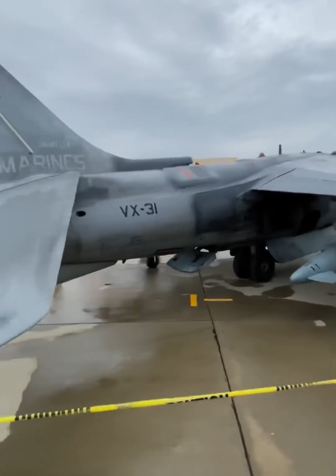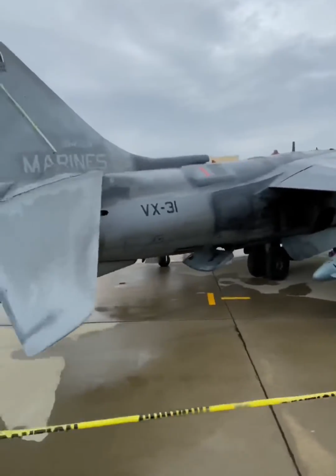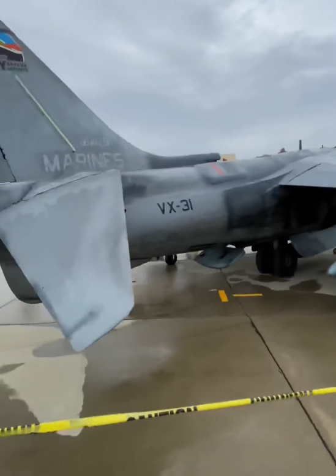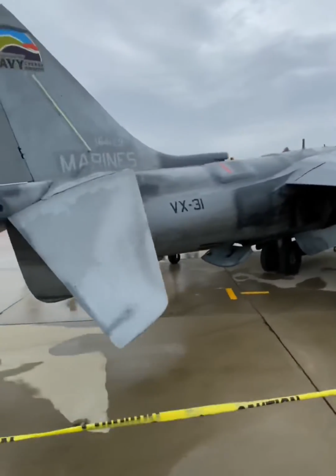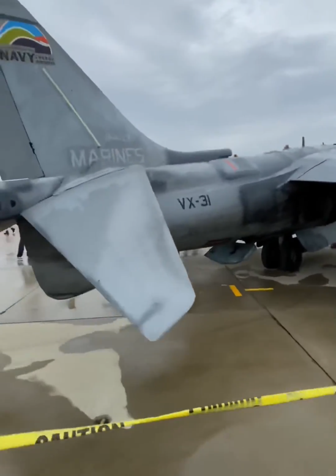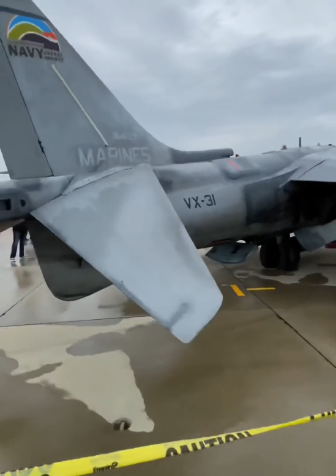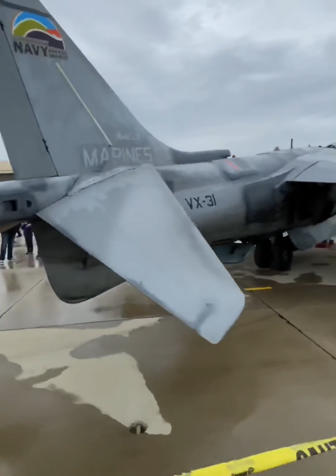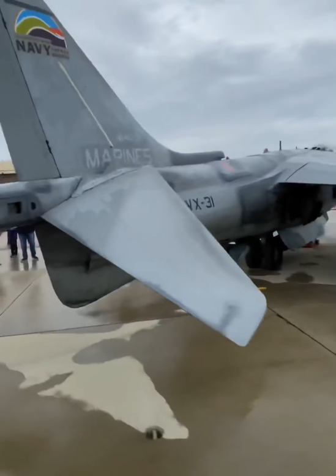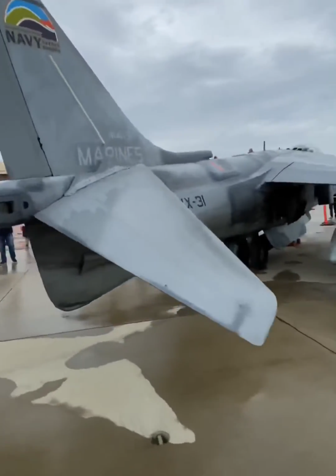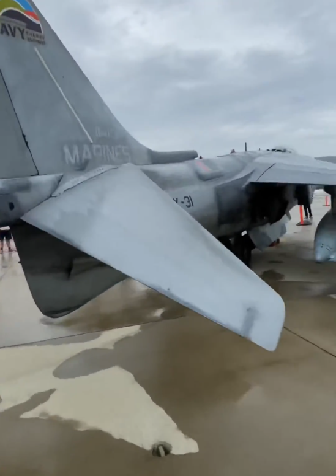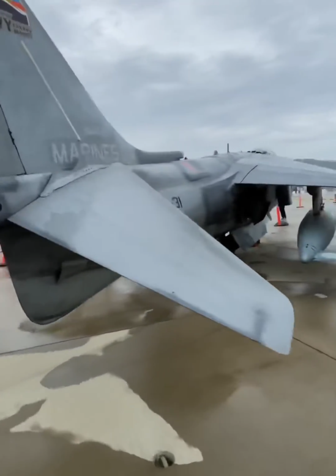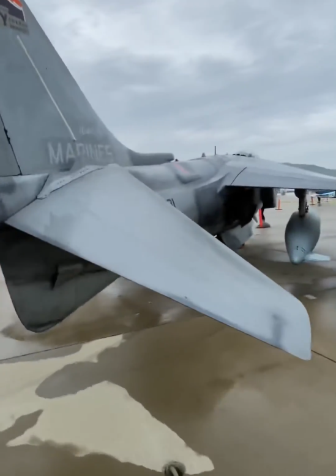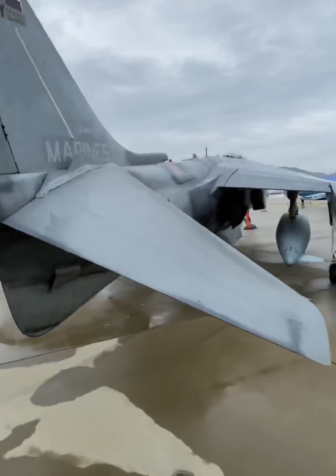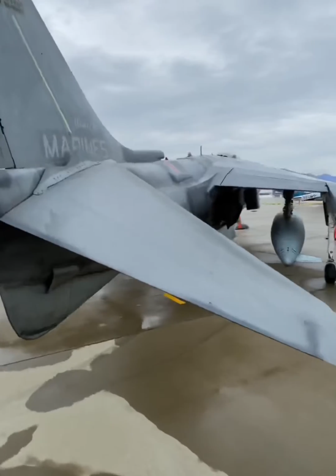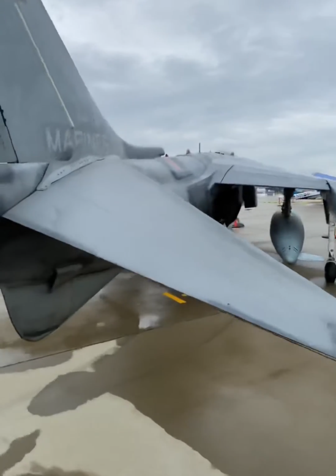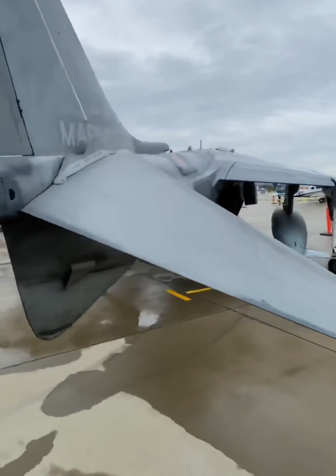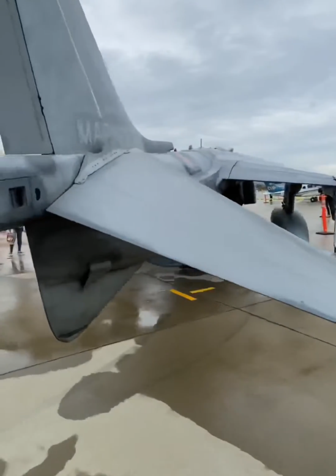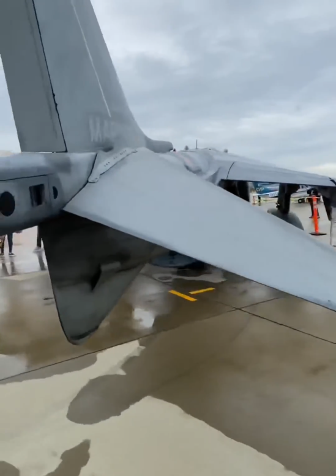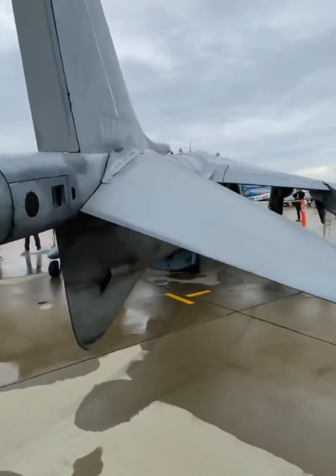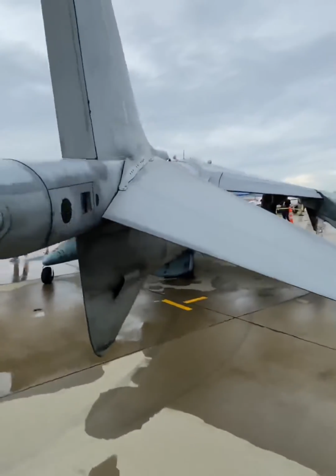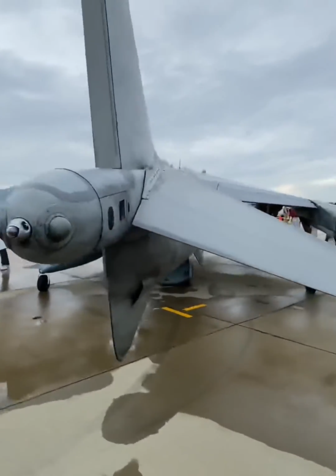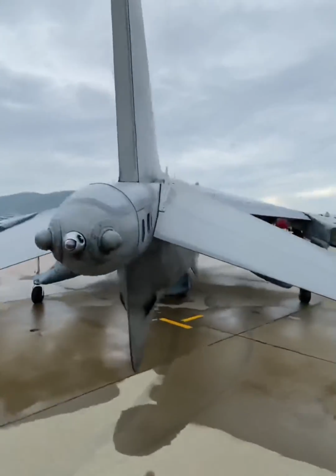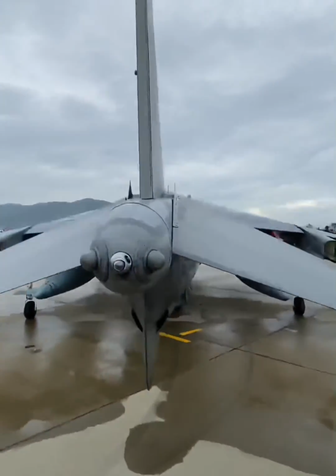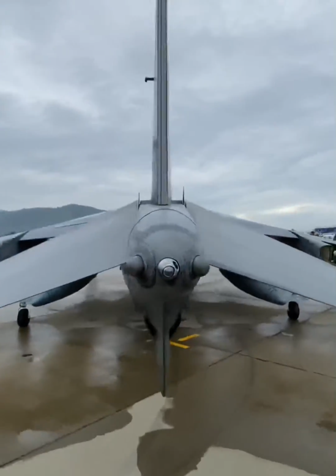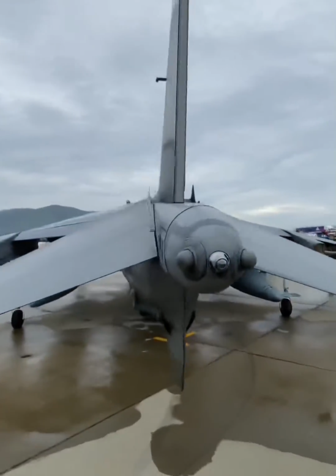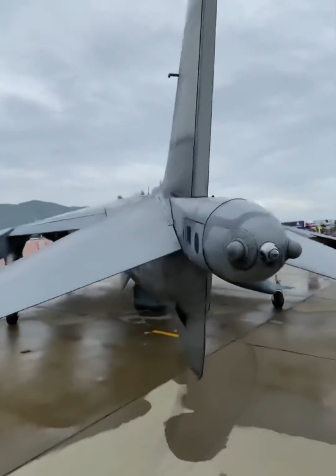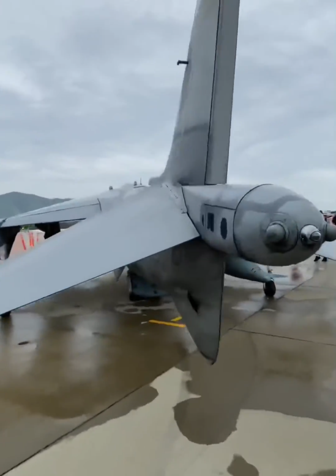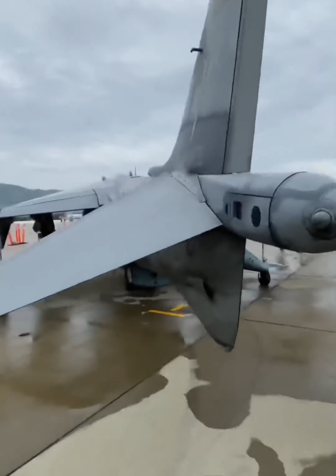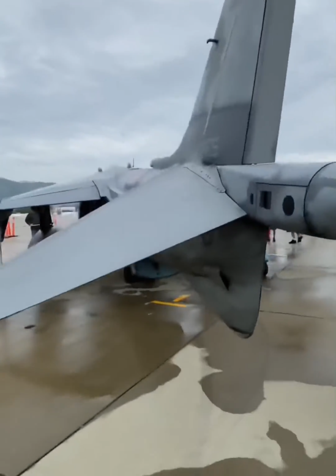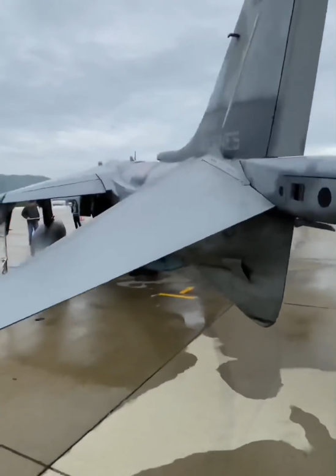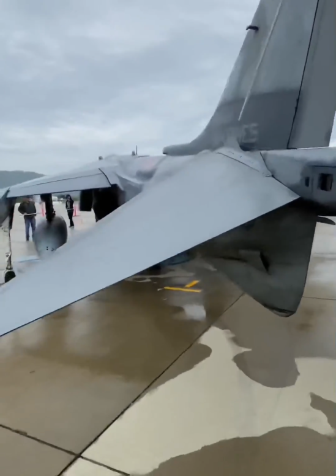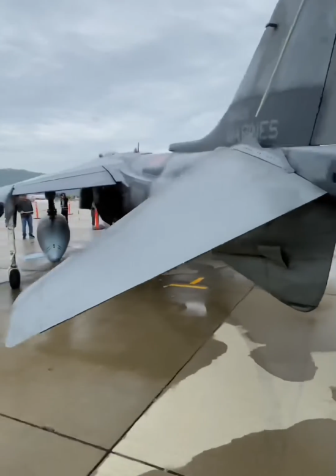The Marines were pretty happy with the original Harrier, but they wanted improvements in payload capacity and range. So the Harrier II went into development and became fully operational in 1985.